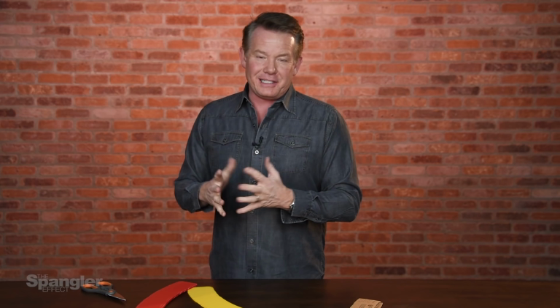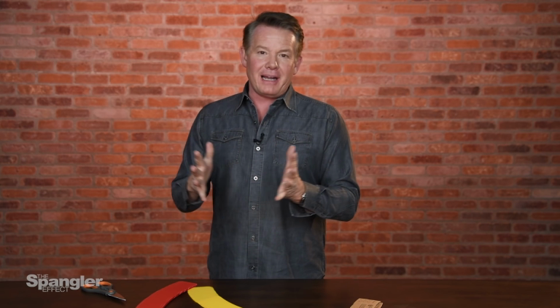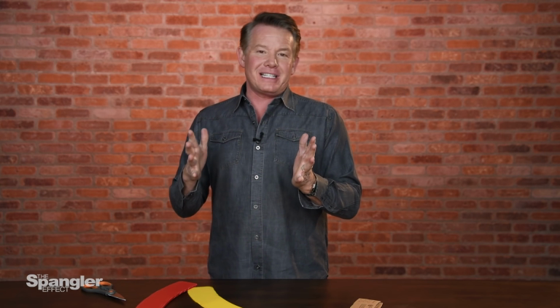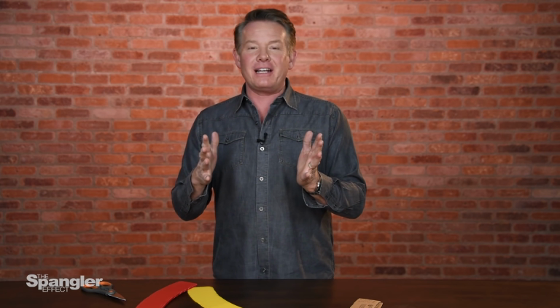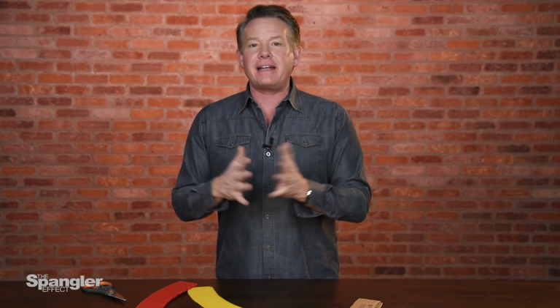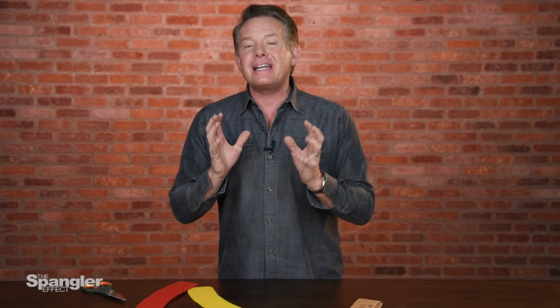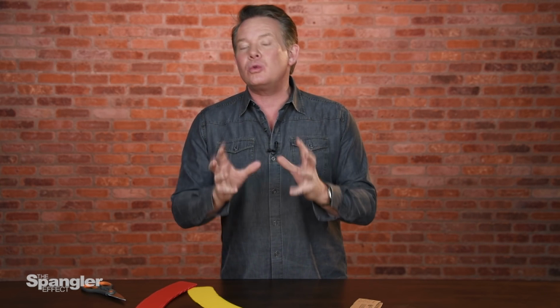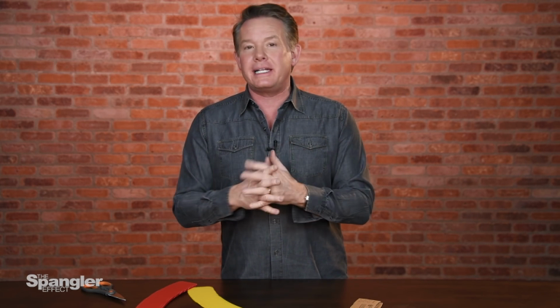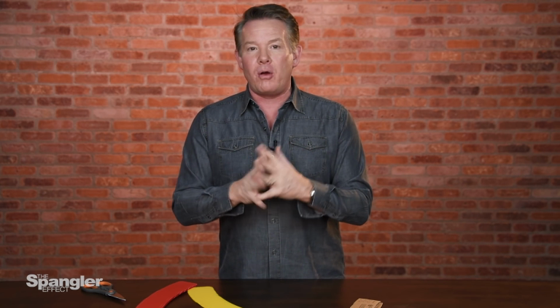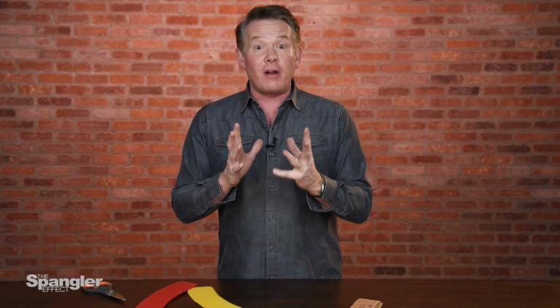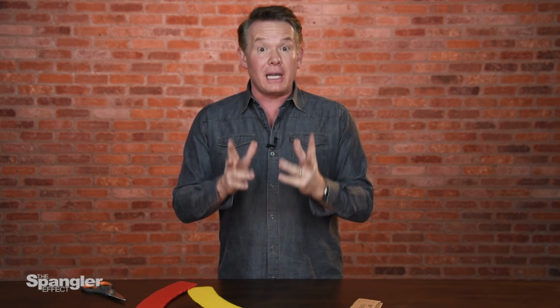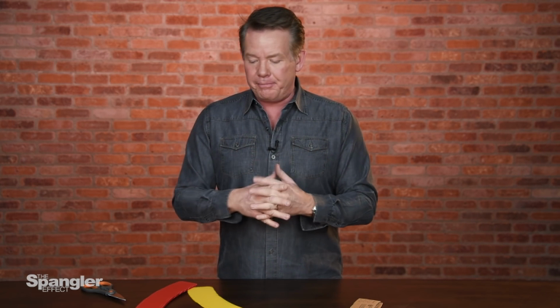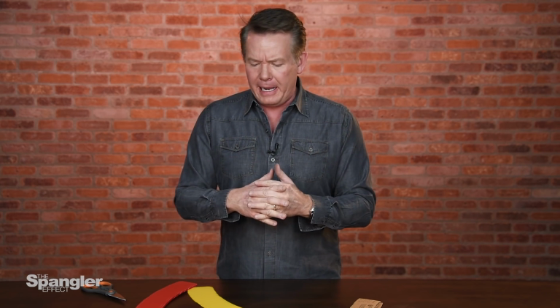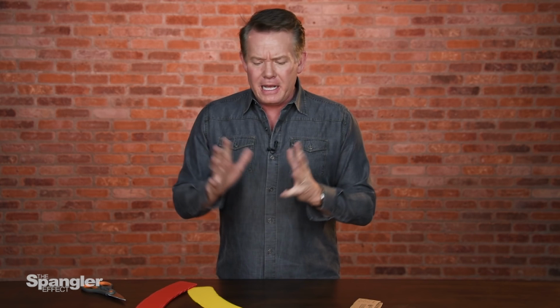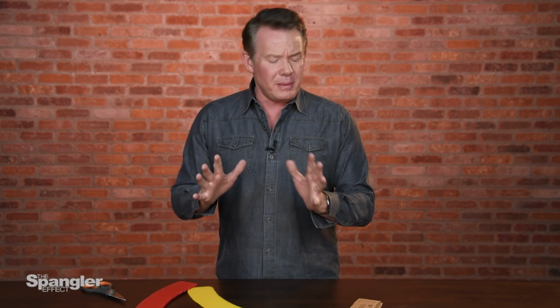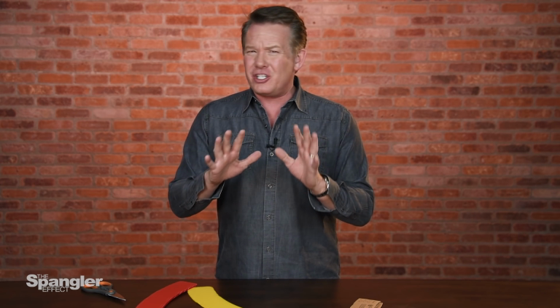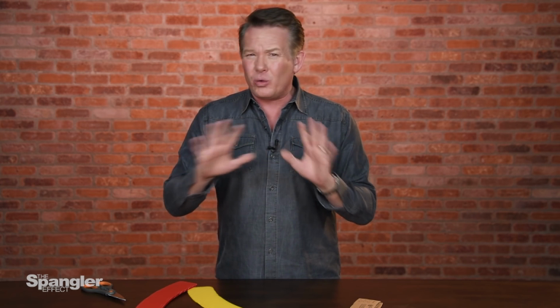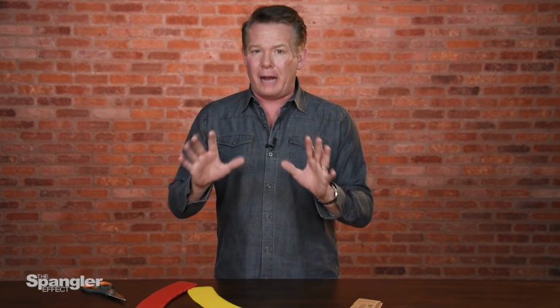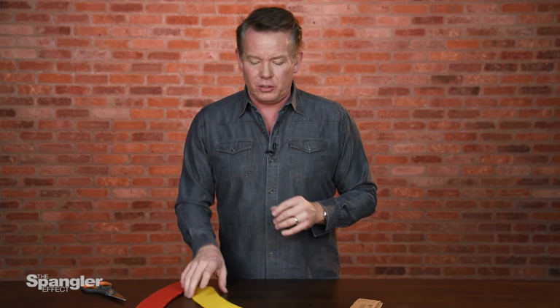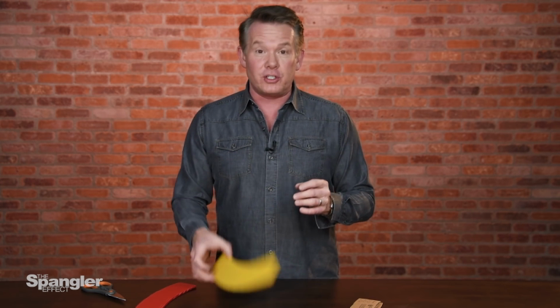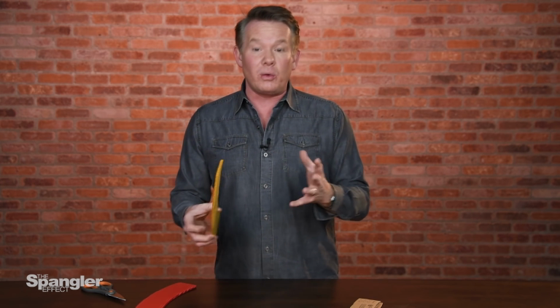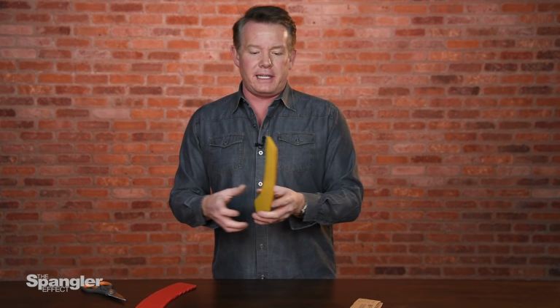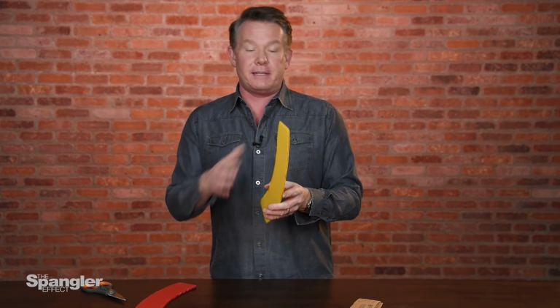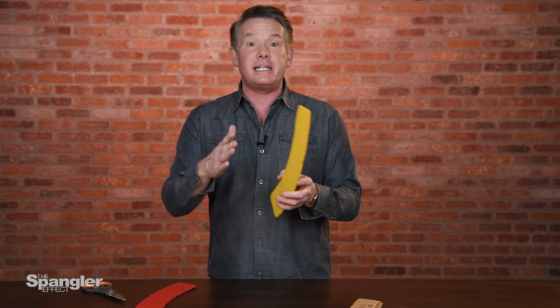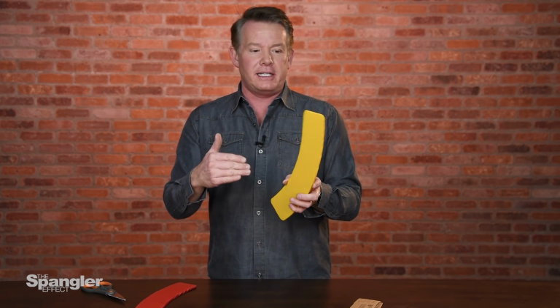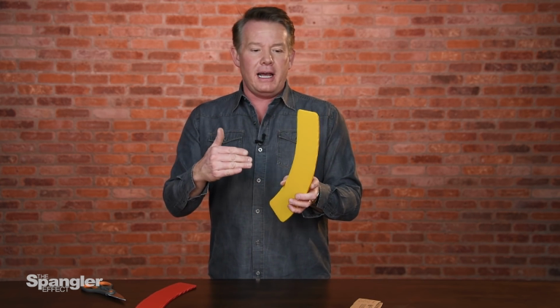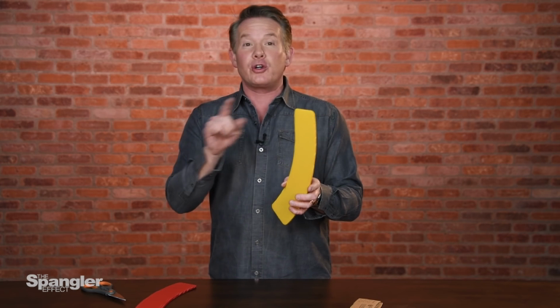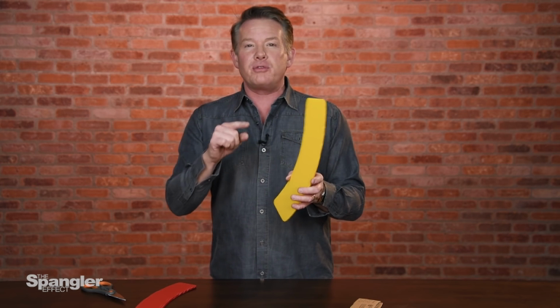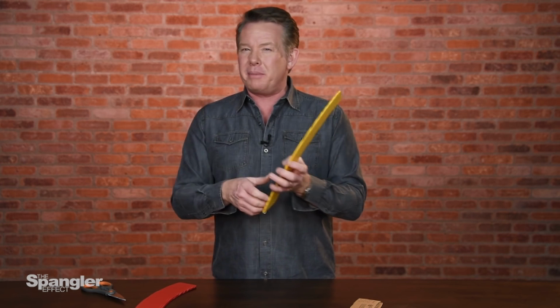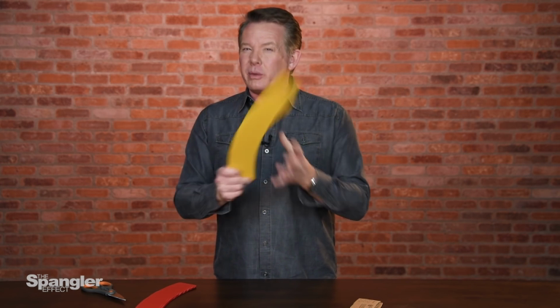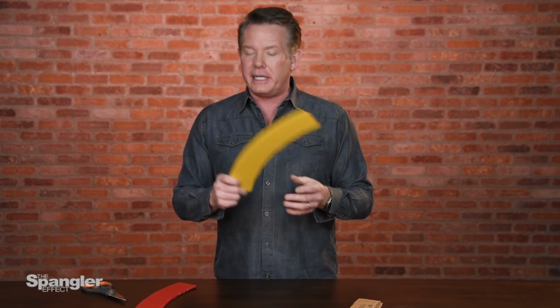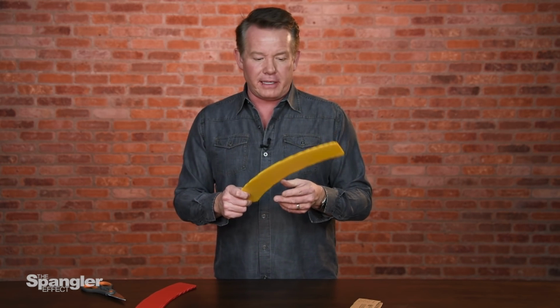Hey, it's Steve Spangler from The Spangler Effect and another cool science demo from the lab. This one is just a great optical illusion. Don't let the simplicity of it deter you from doing it, because it really, really is effective.